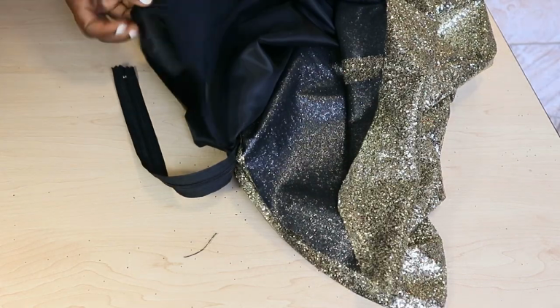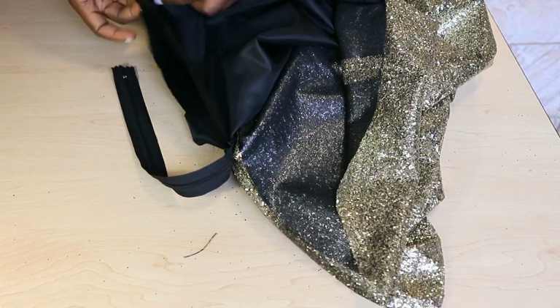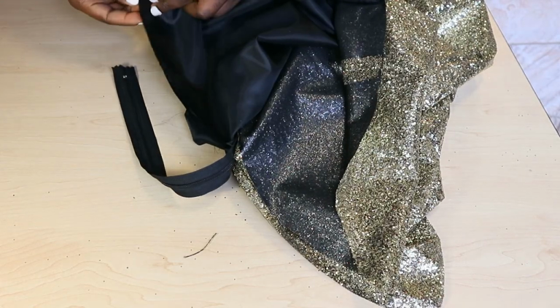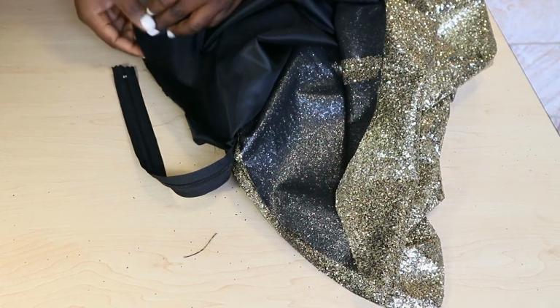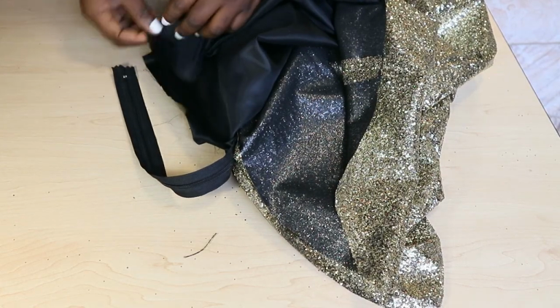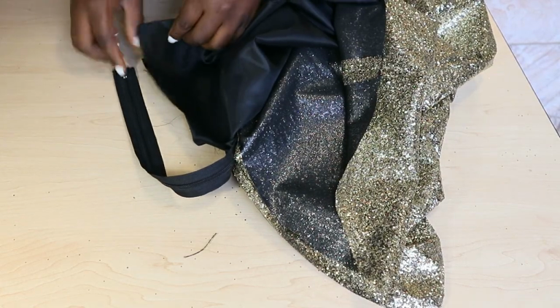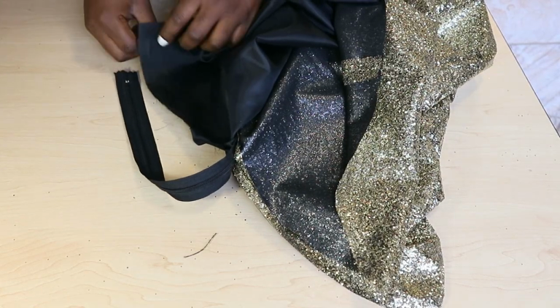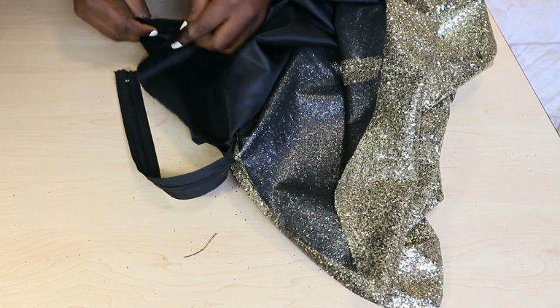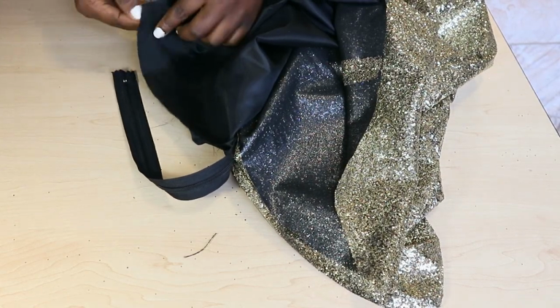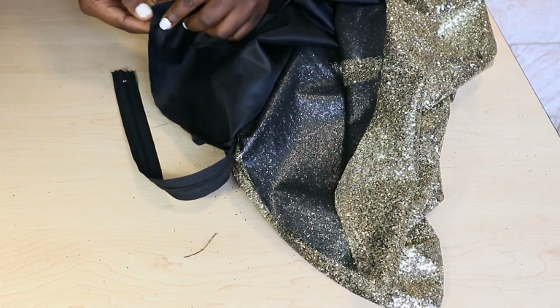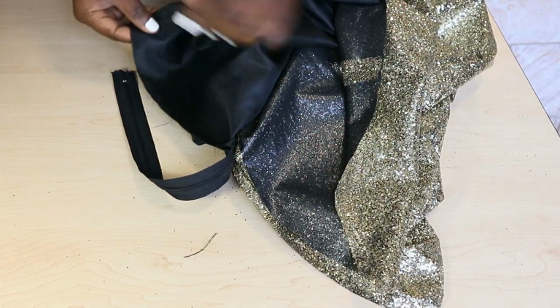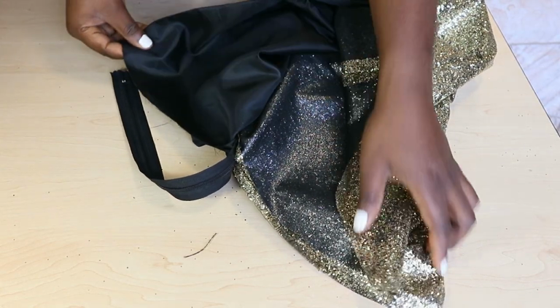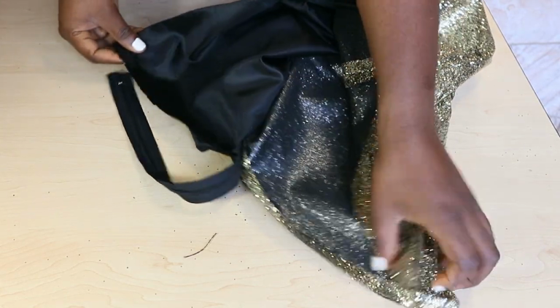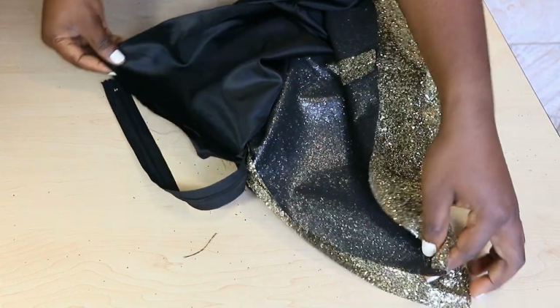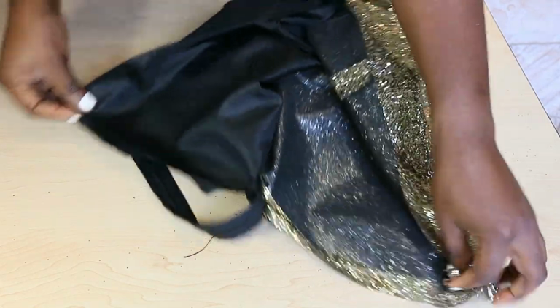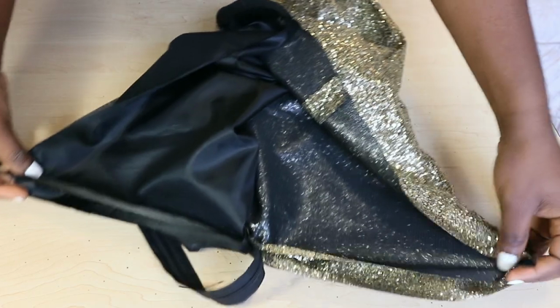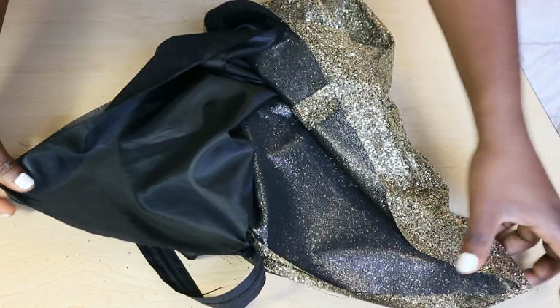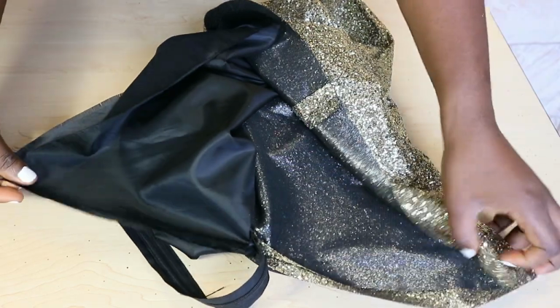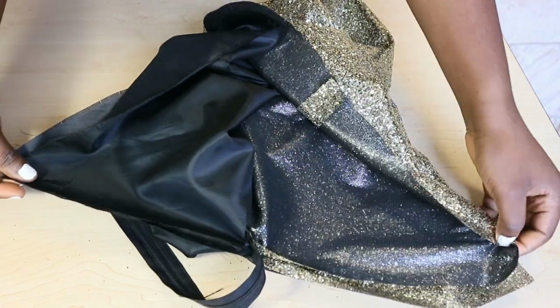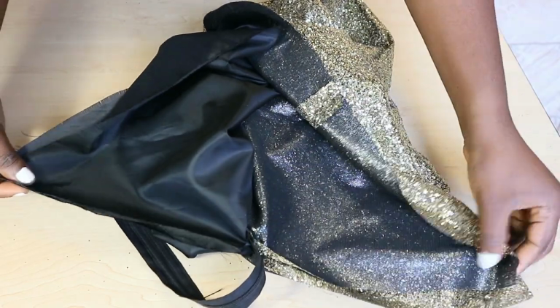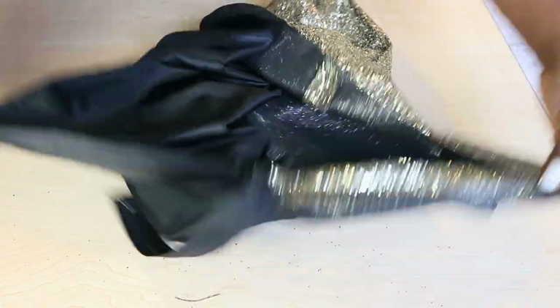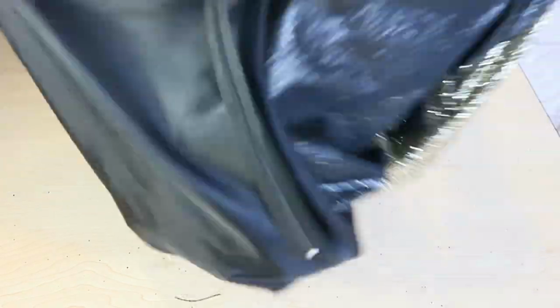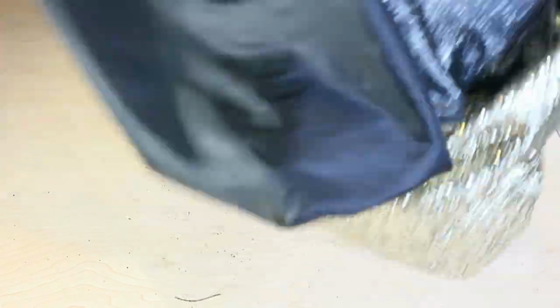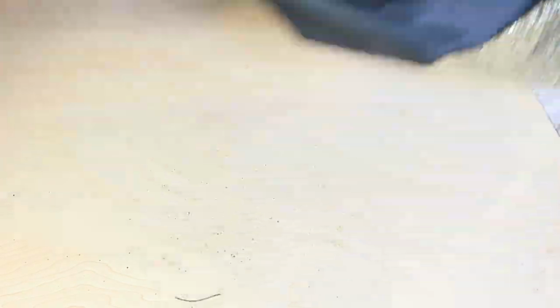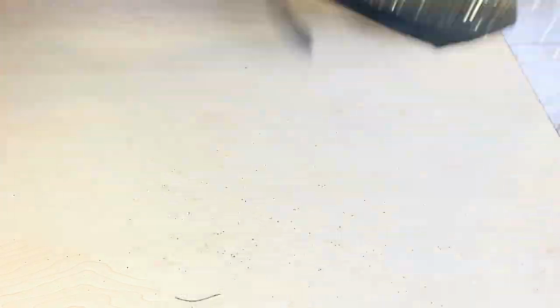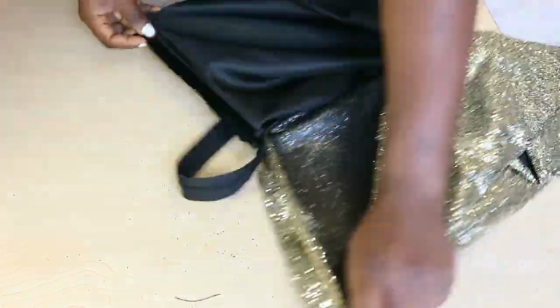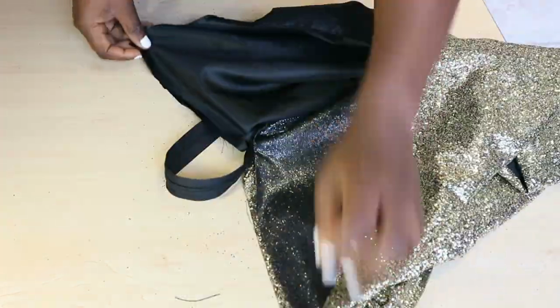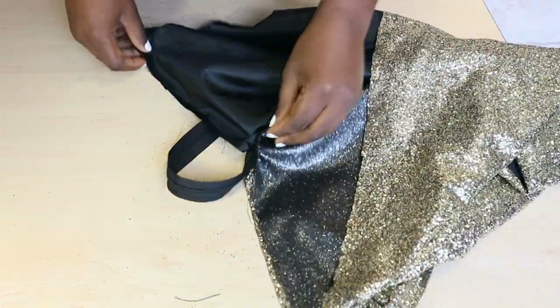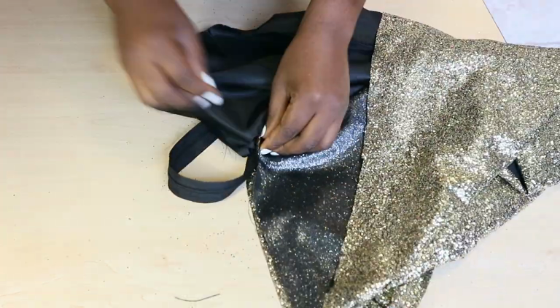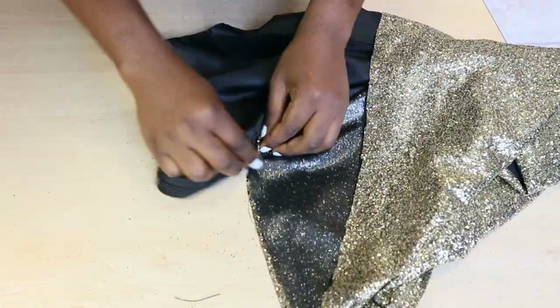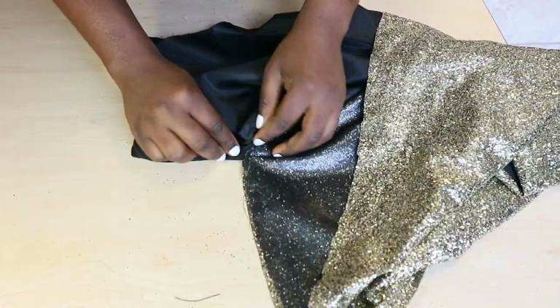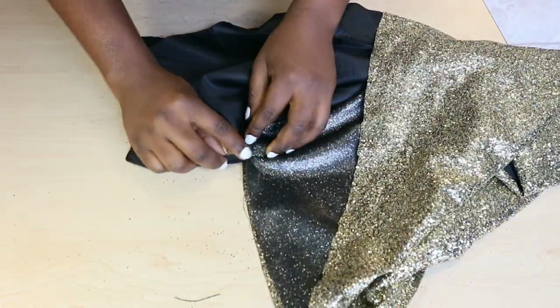Finish up the side seams of the fabric and the lining by placing the fabric right sides together and sewing across. Cut off the excess zipper when you're done.